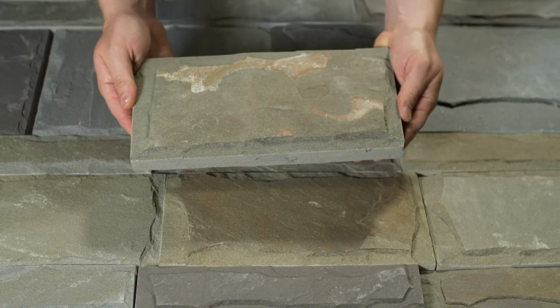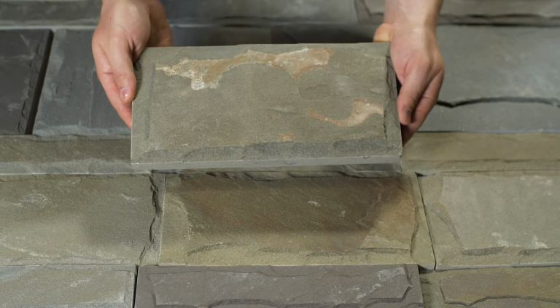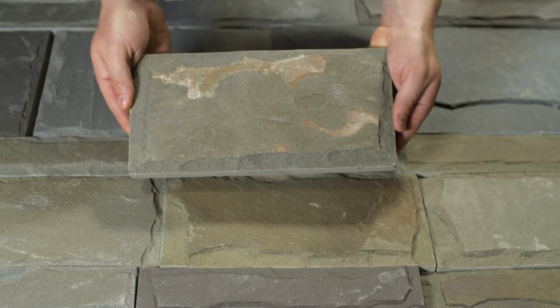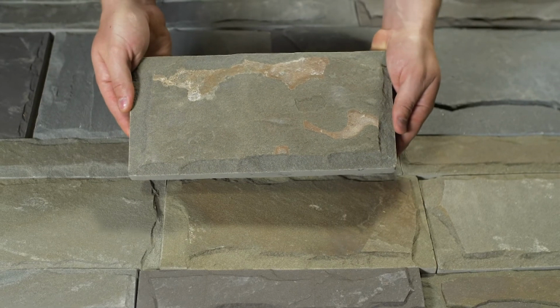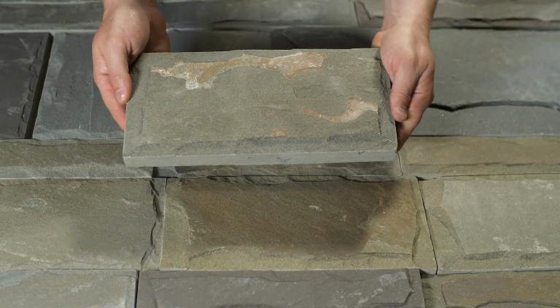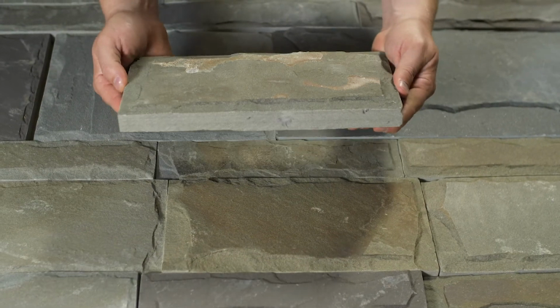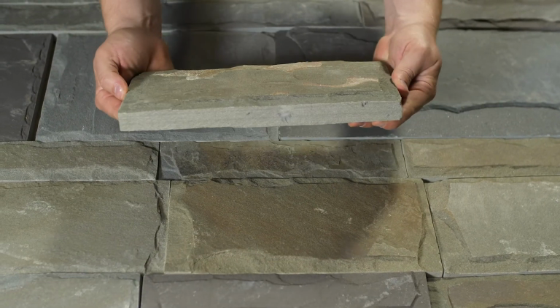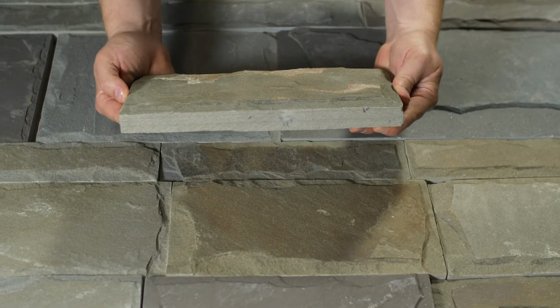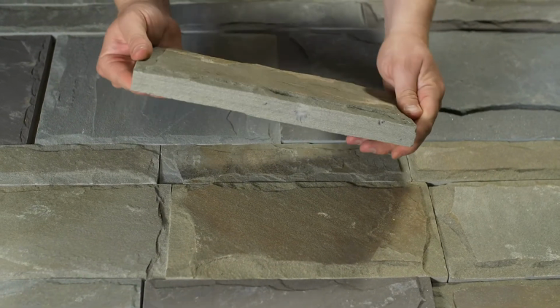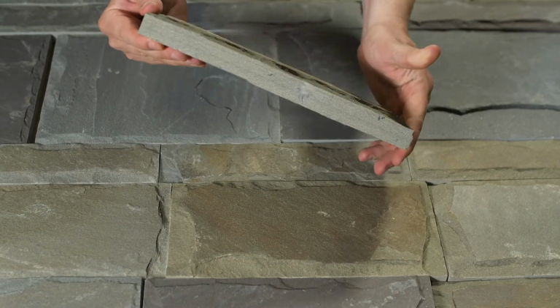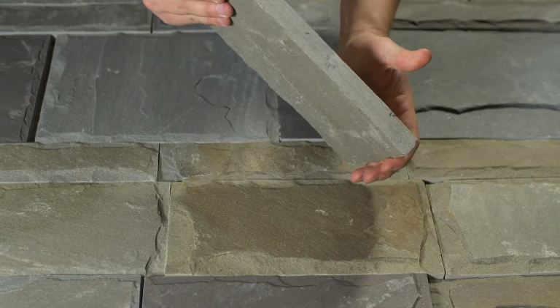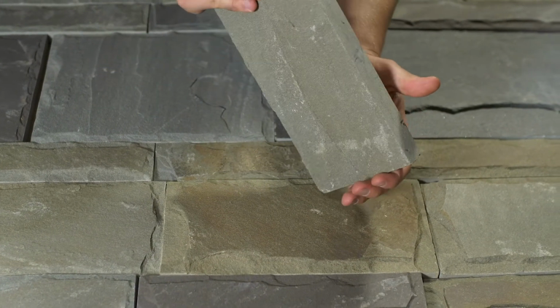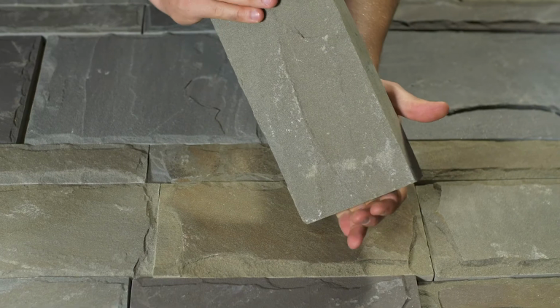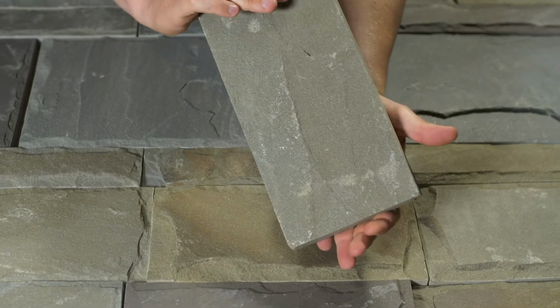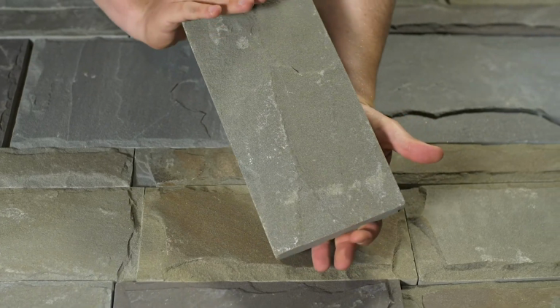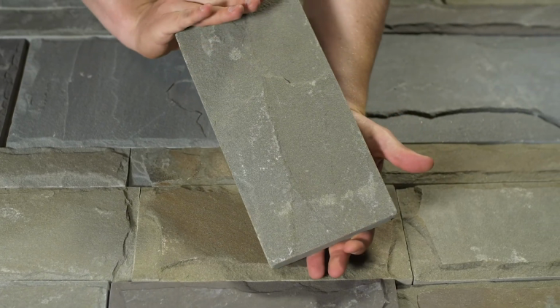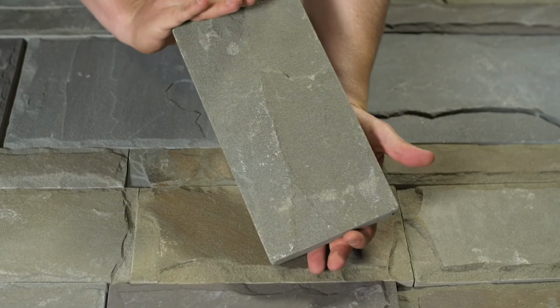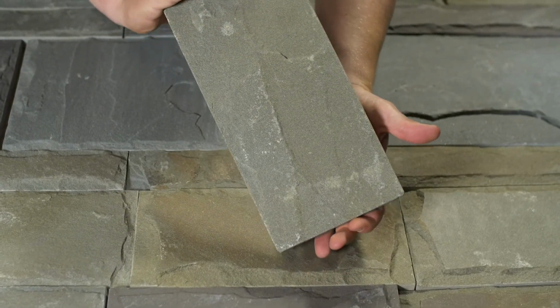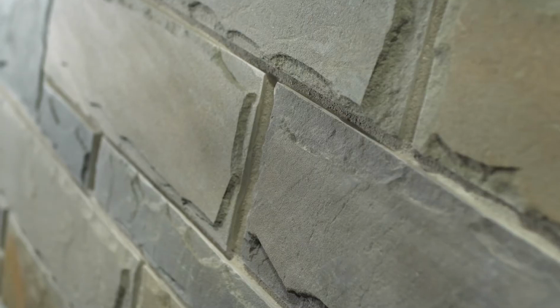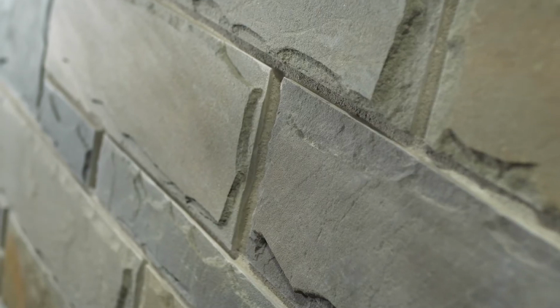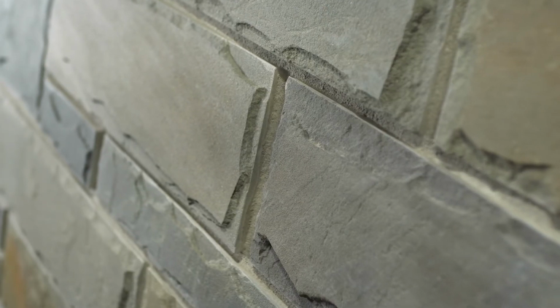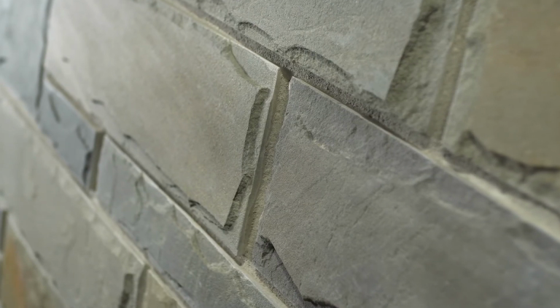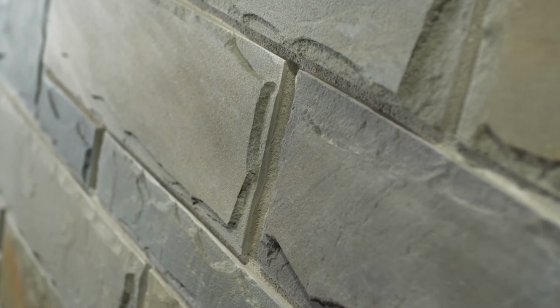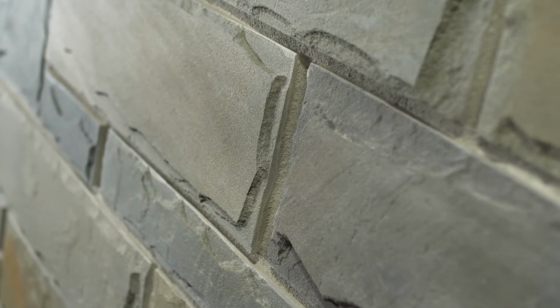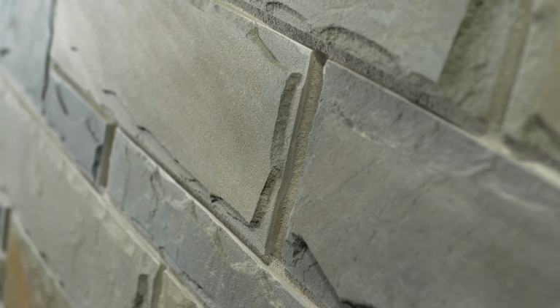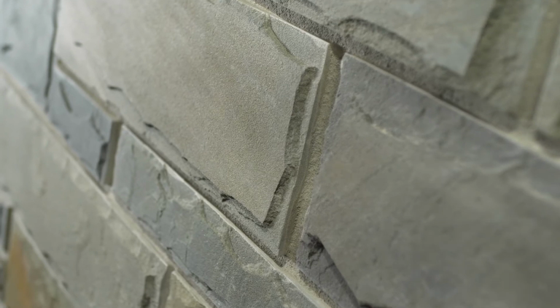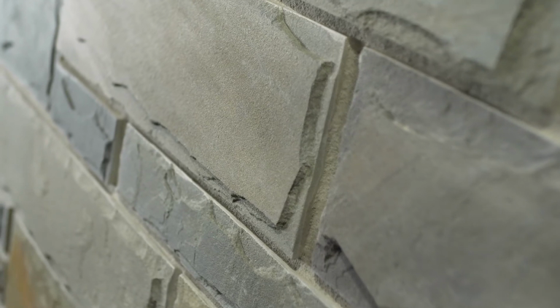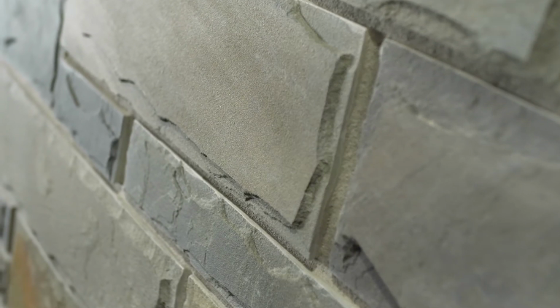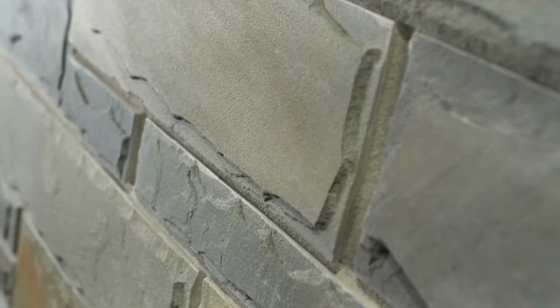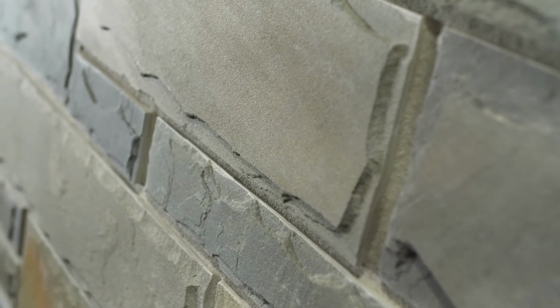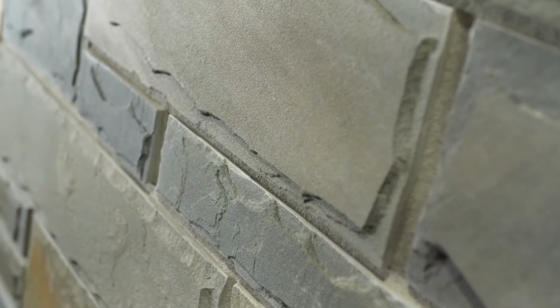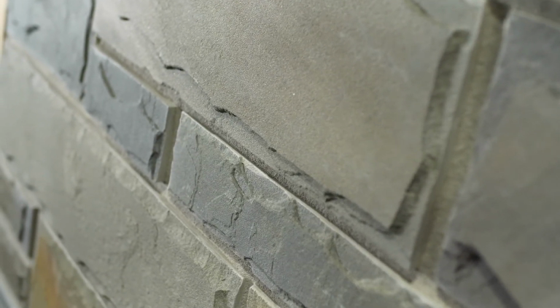This stone has a split back that hasn't been sawn with a diamond blade. However, this will have no effect on the installation or final appearance. The stone is cut specifically for a half-inch mortar joint, and installation goes quickly due to the set heights.